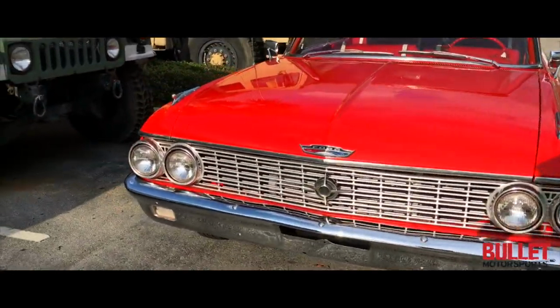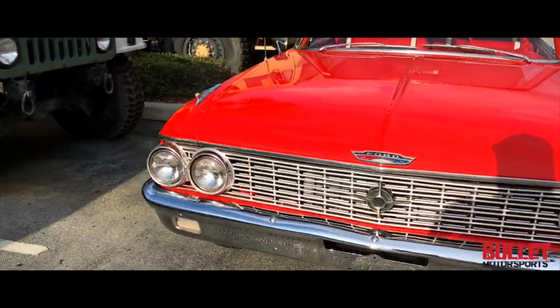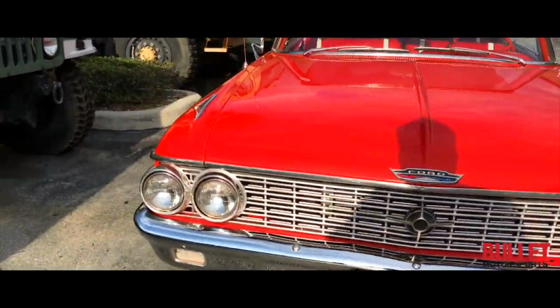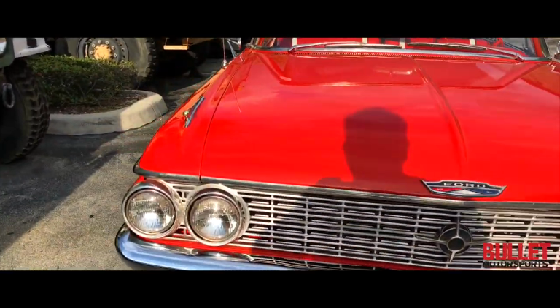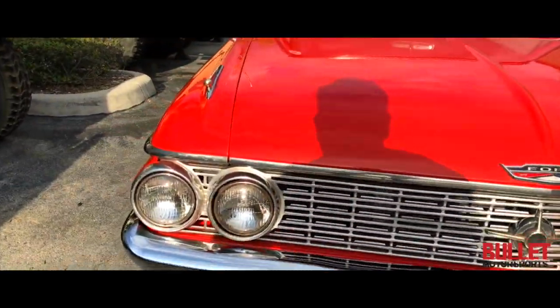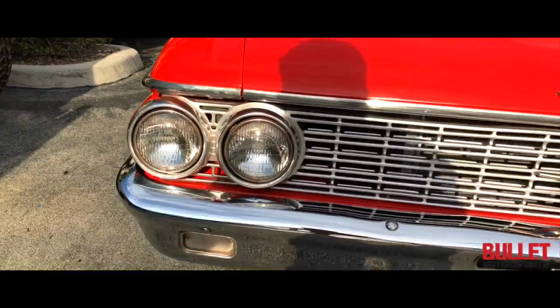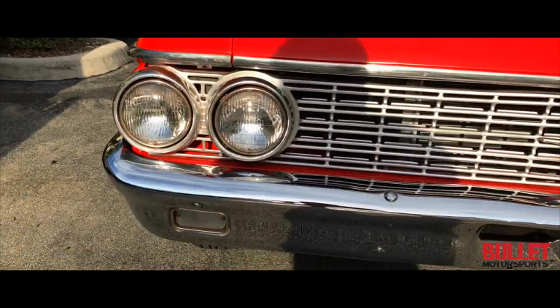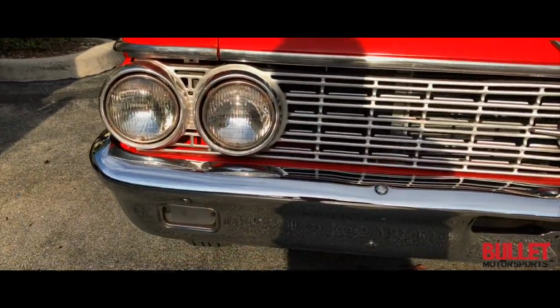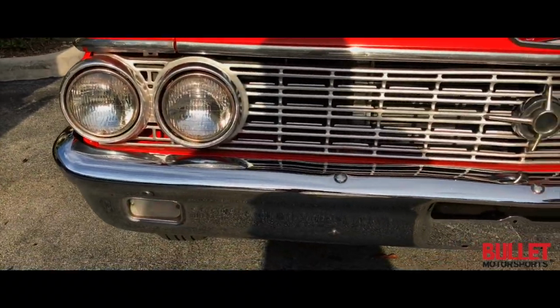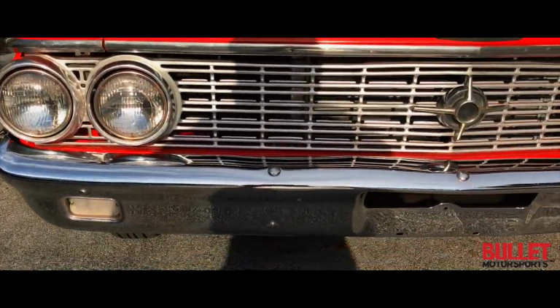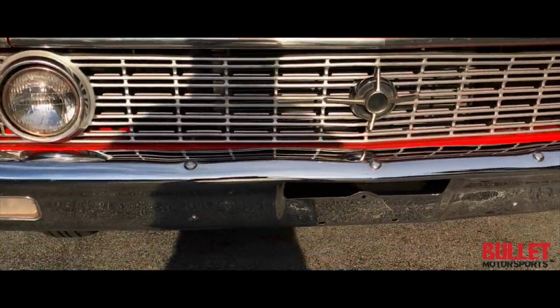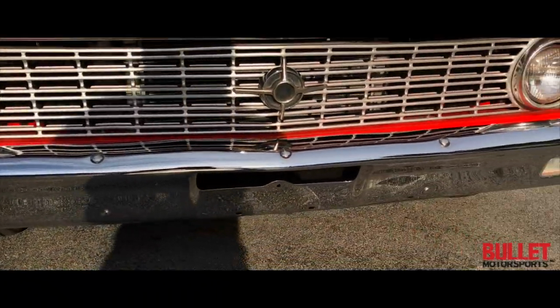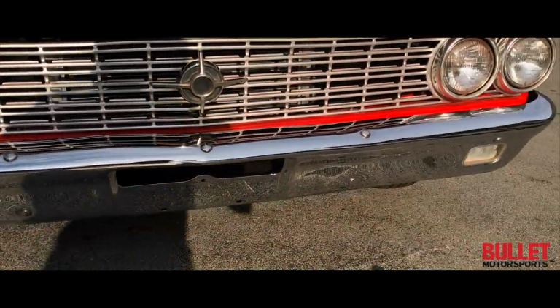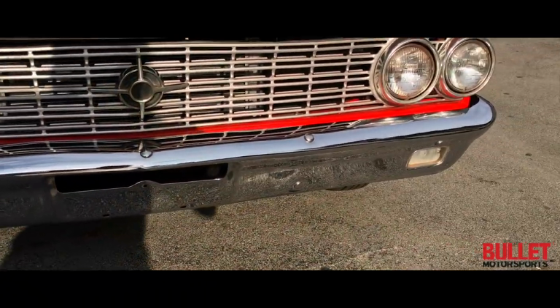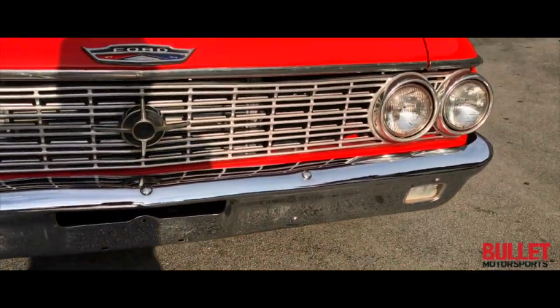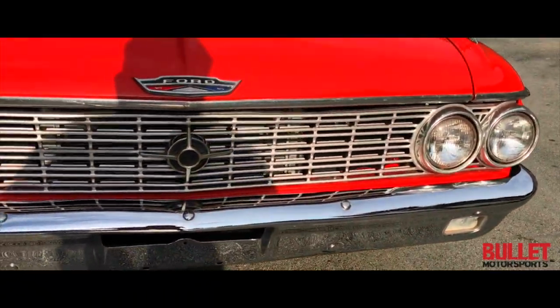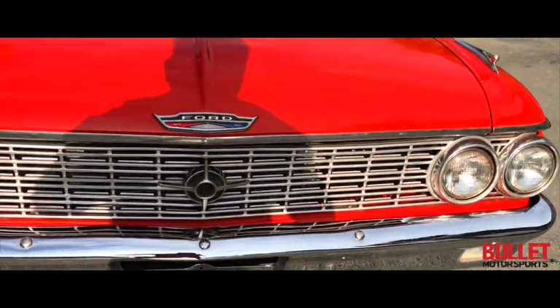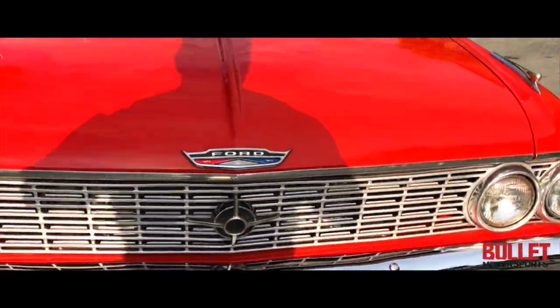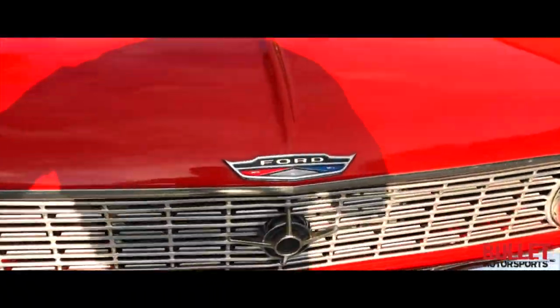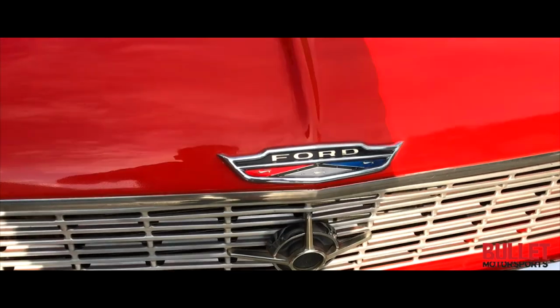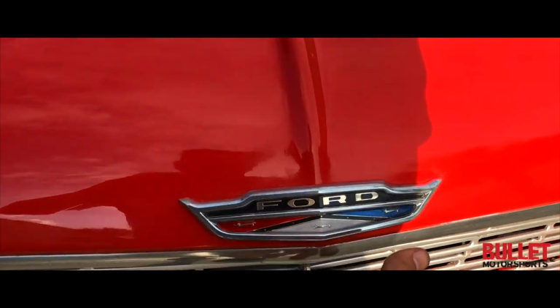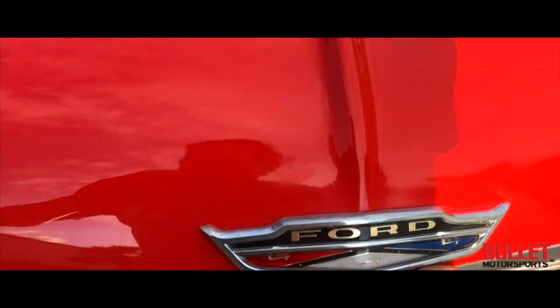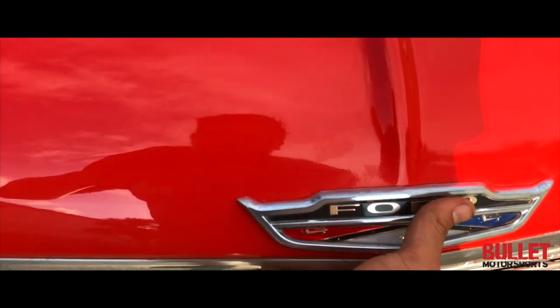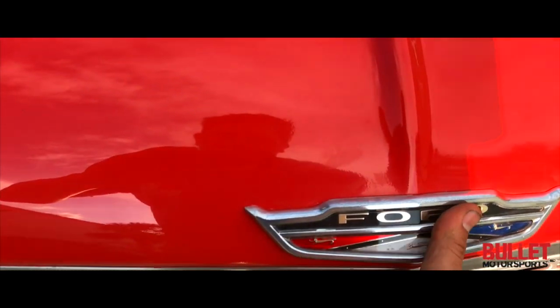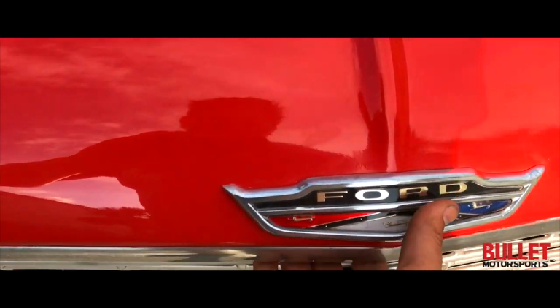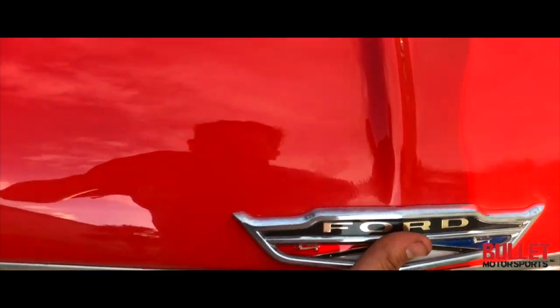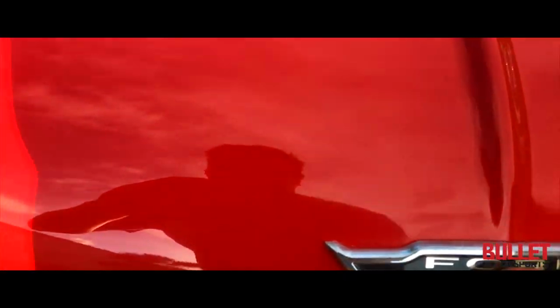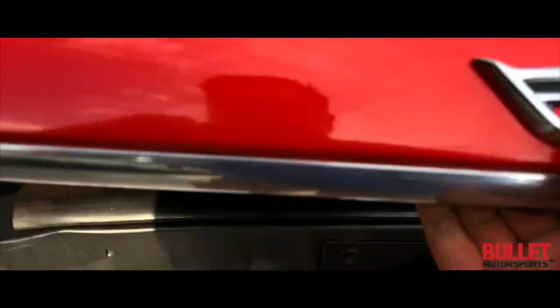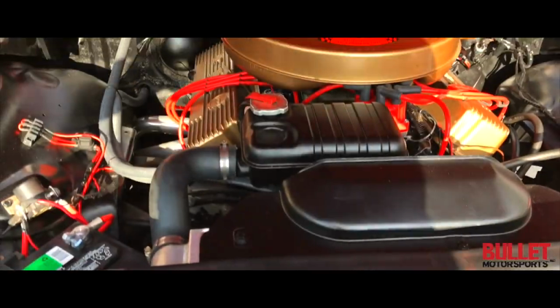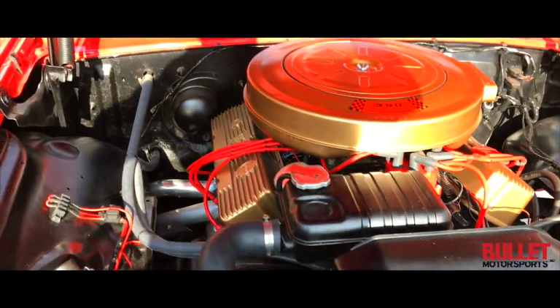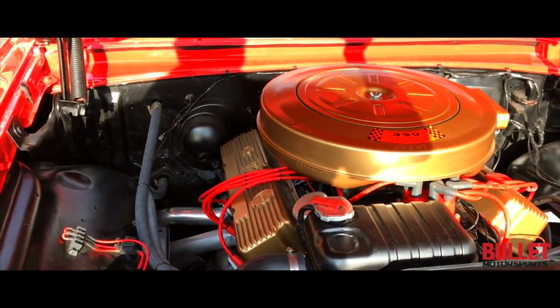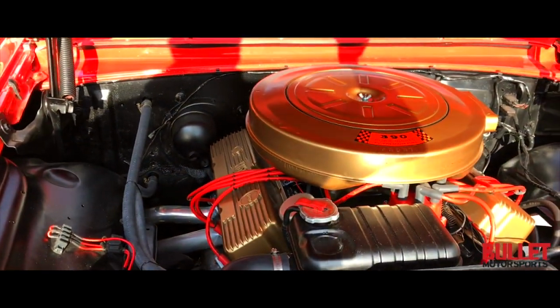So on the front end, all the chrome is in excellent shape along with the grille. I'm going to pop the hood because — wait till you see this — unbelievable.